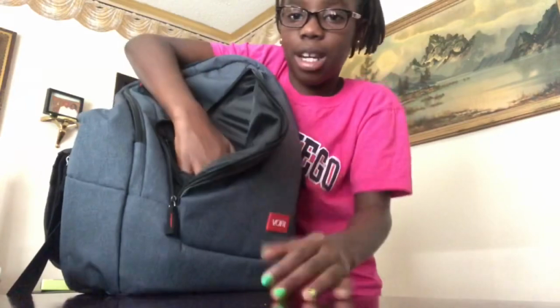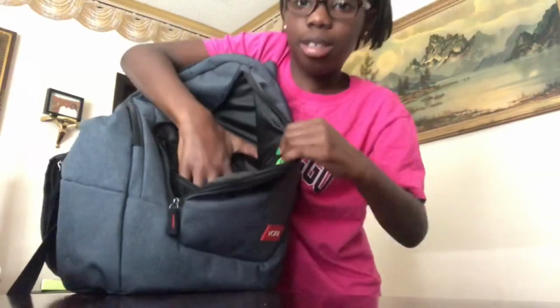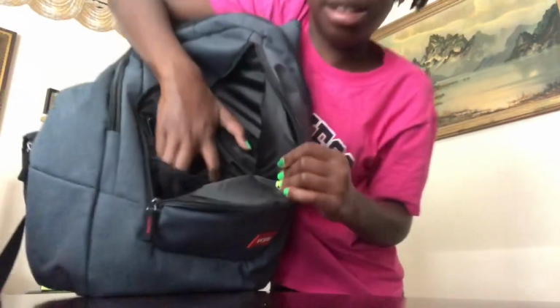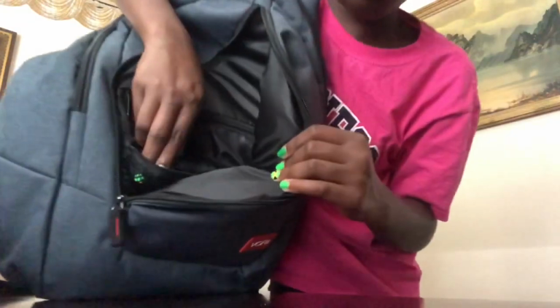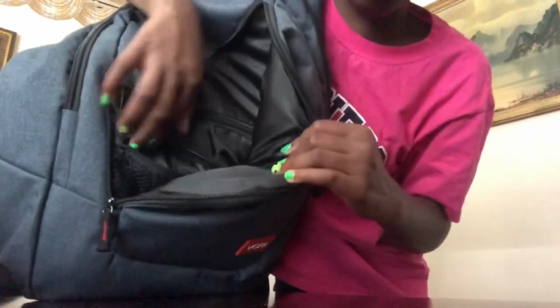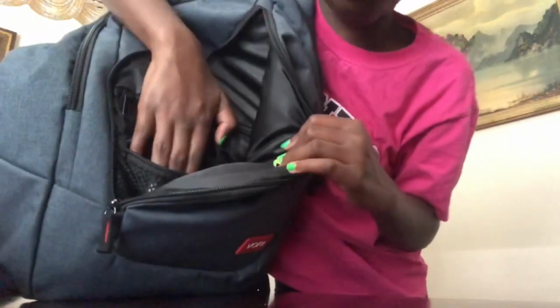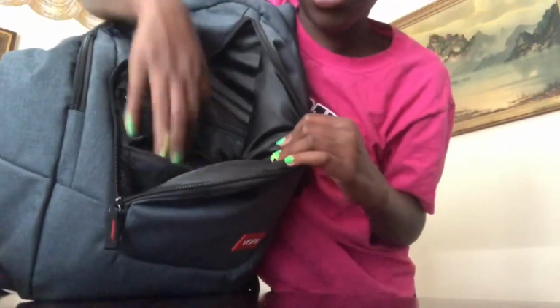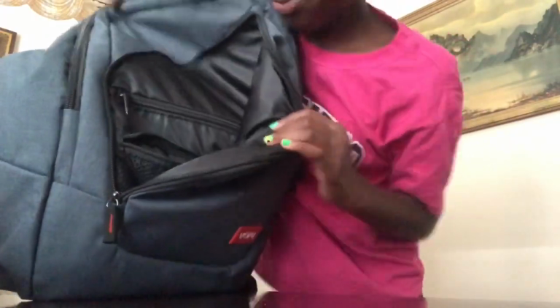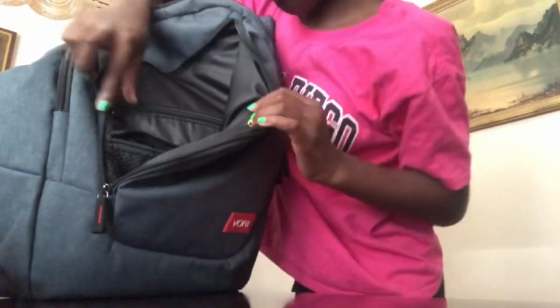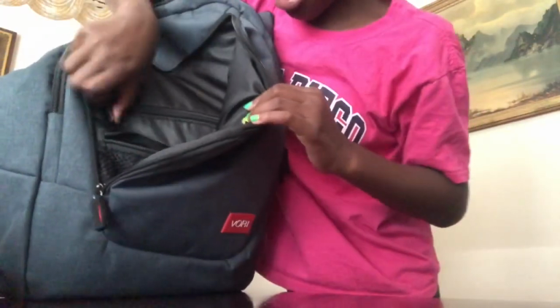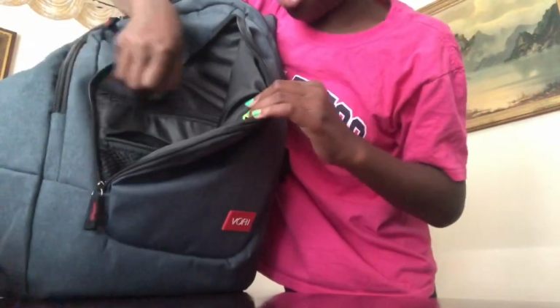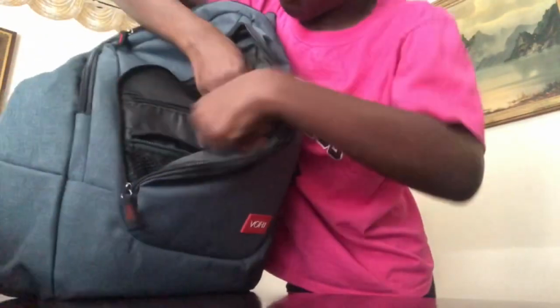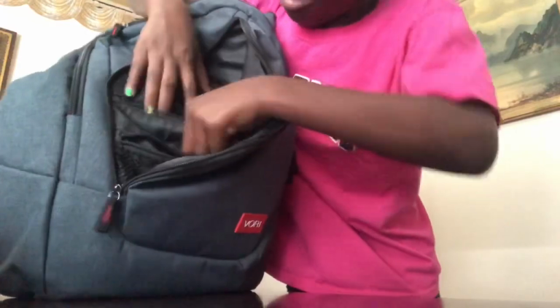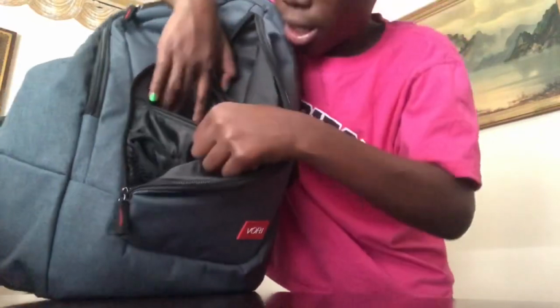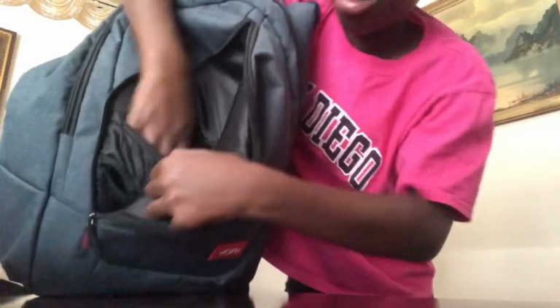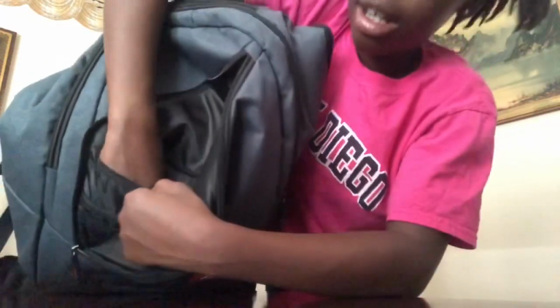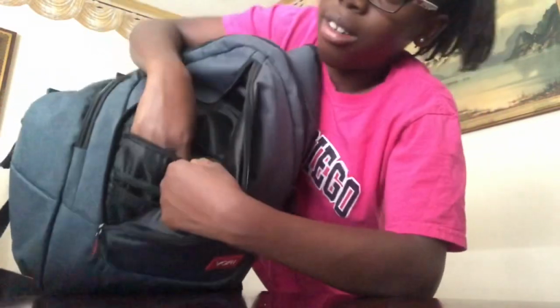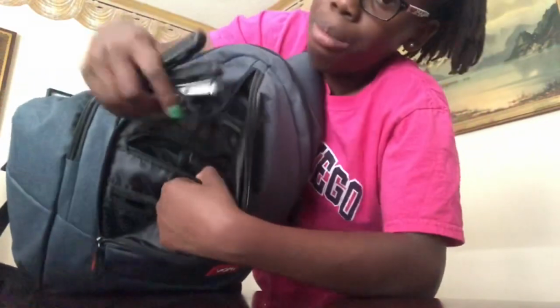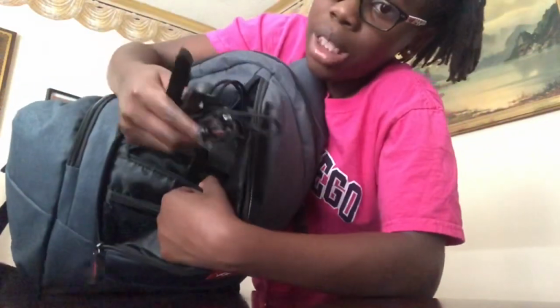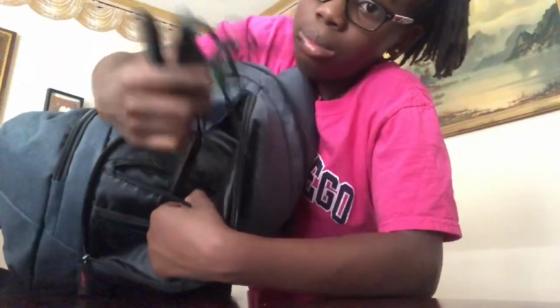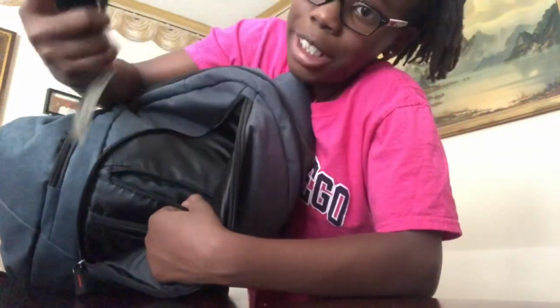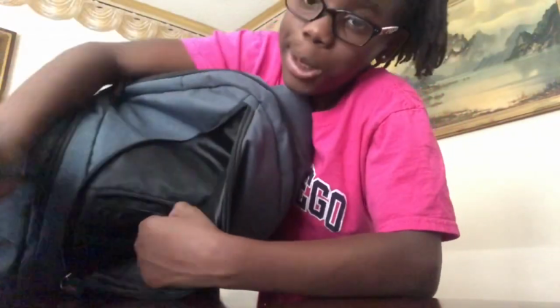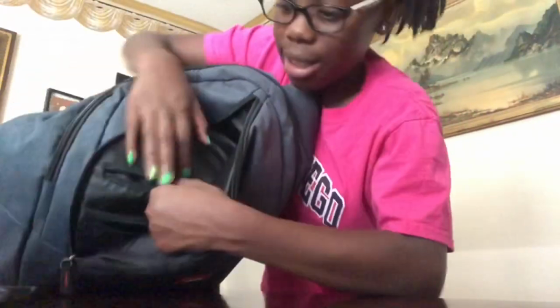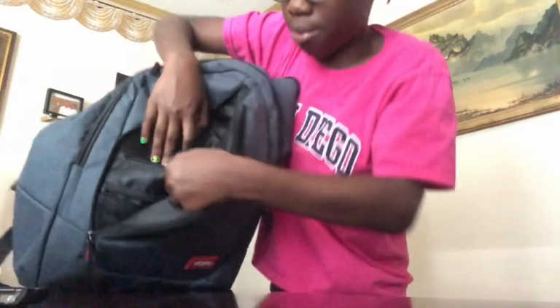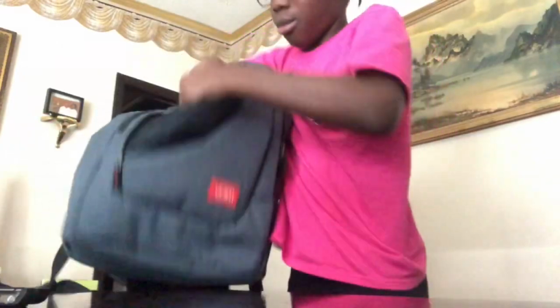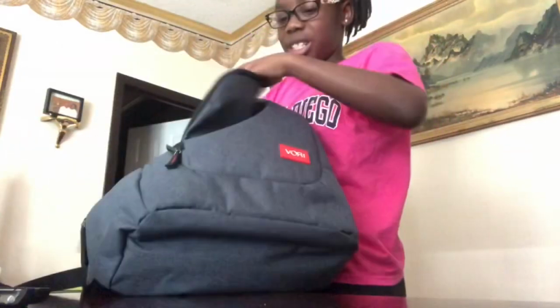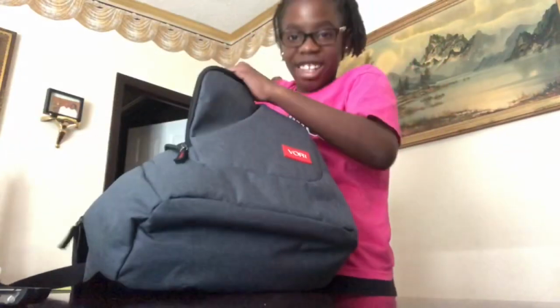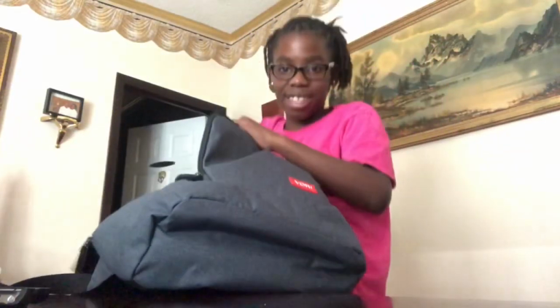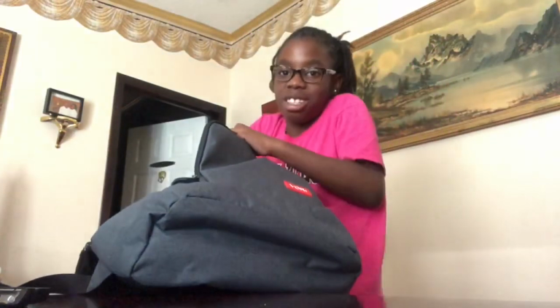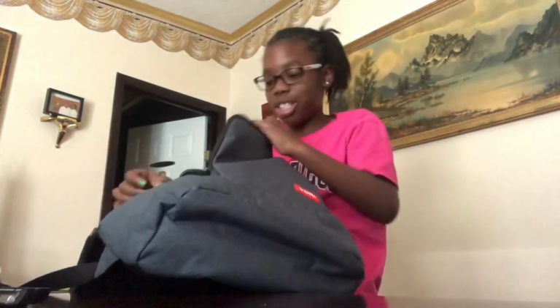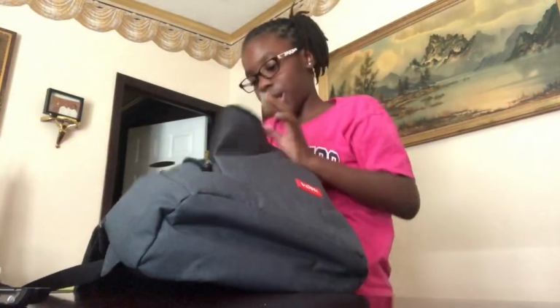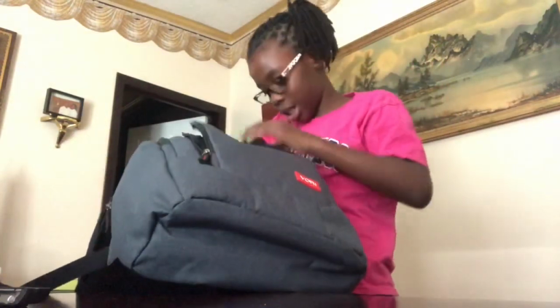Right here it's like a little compartment kind of. And right there I put my Nintendo Switch in it, since it kind of just fits well in there.